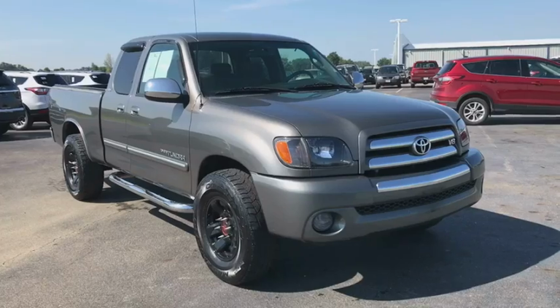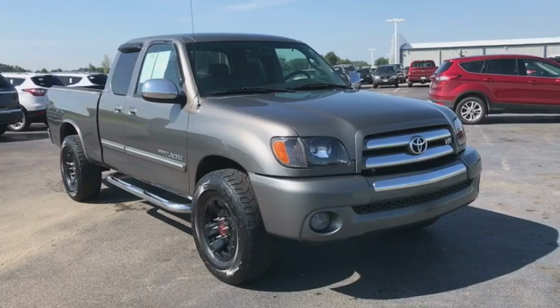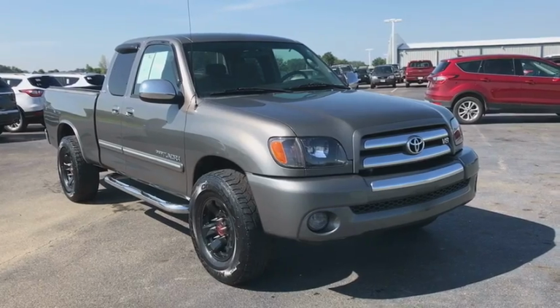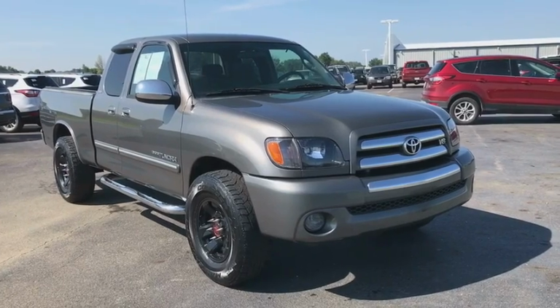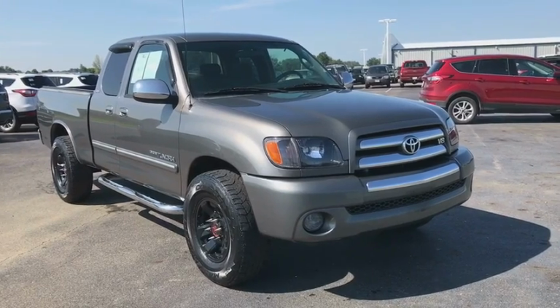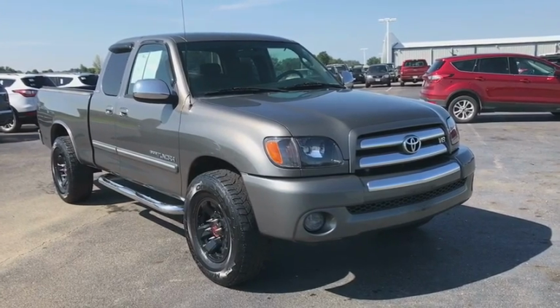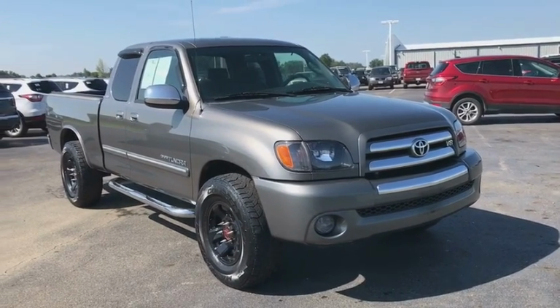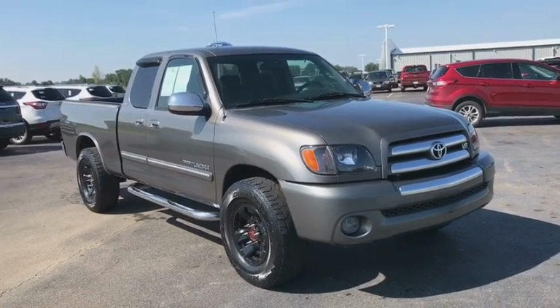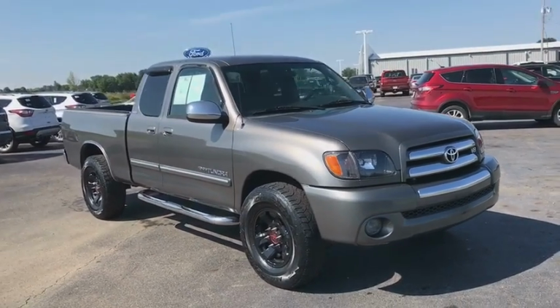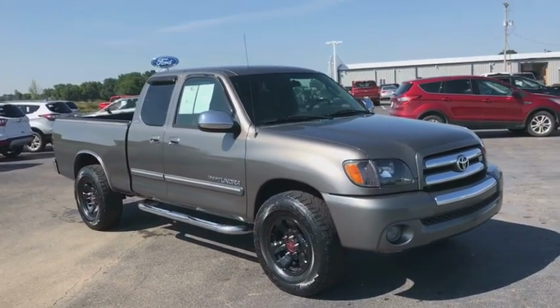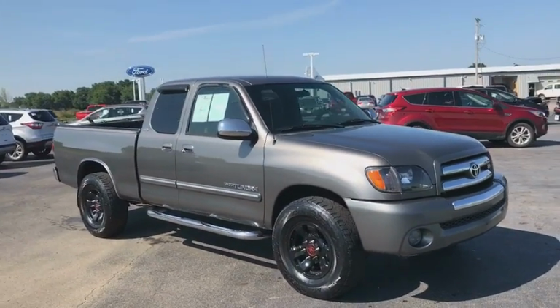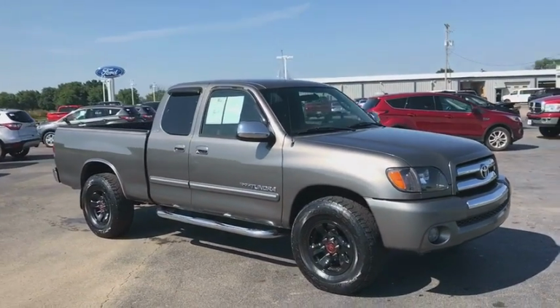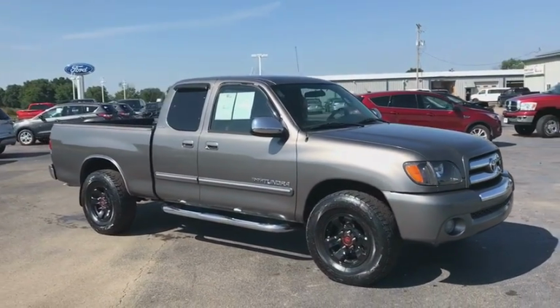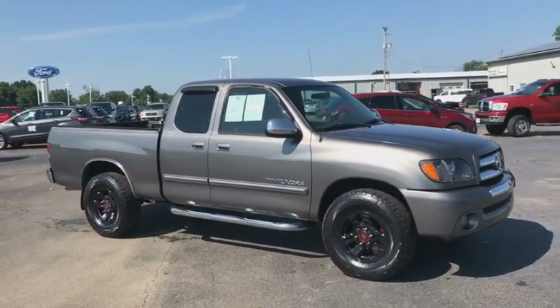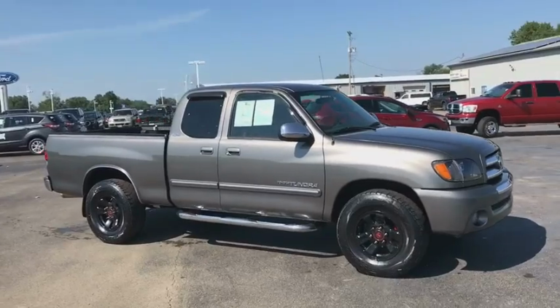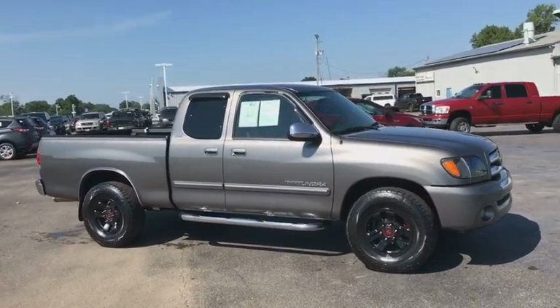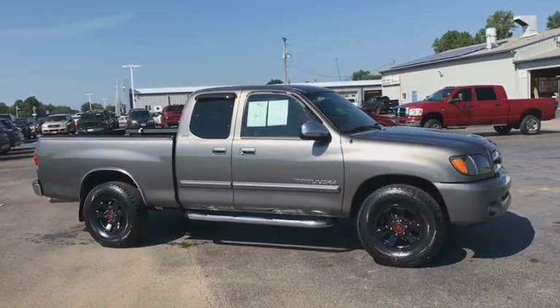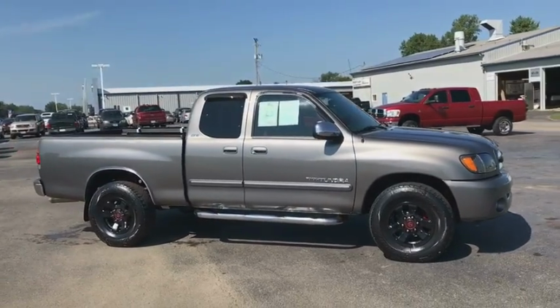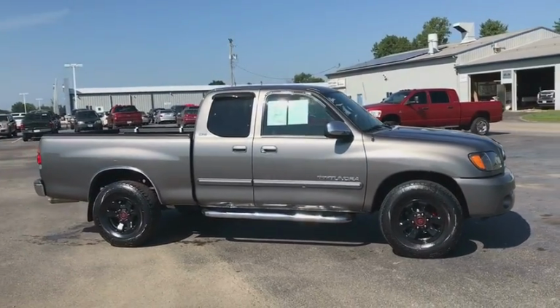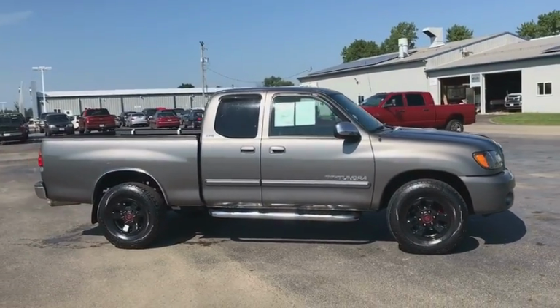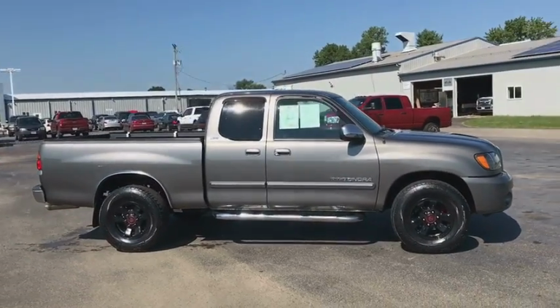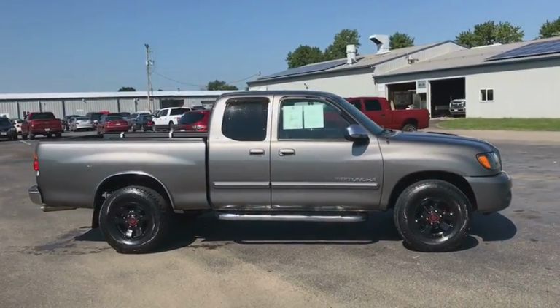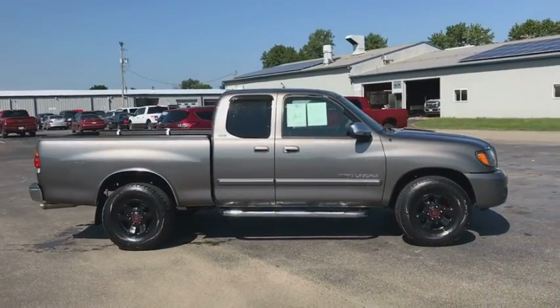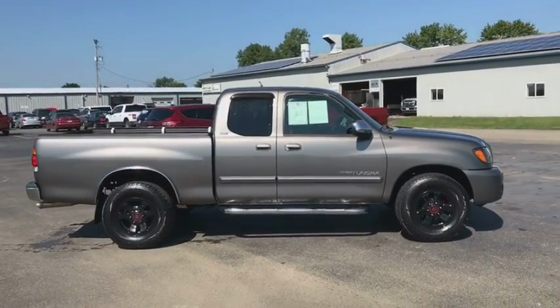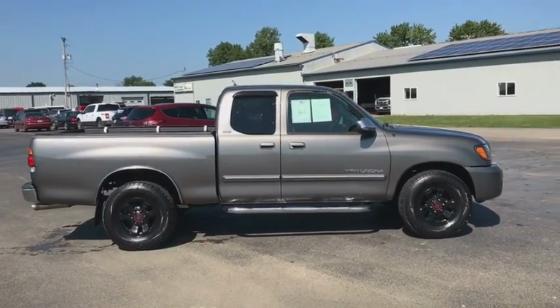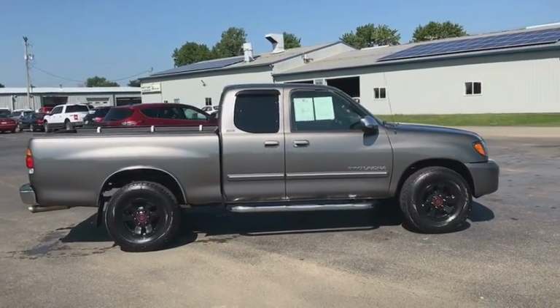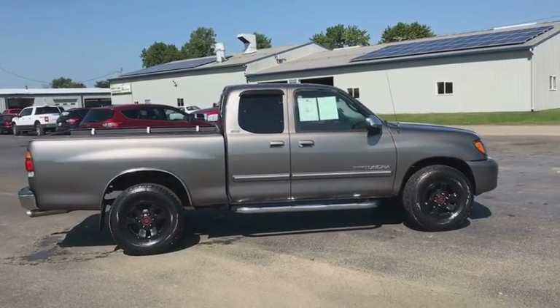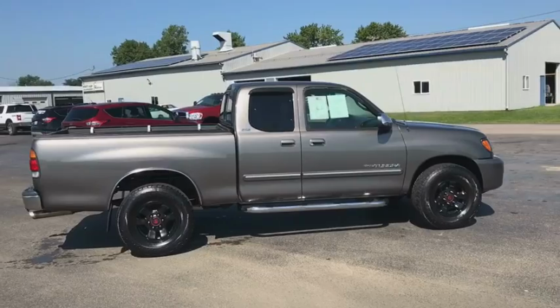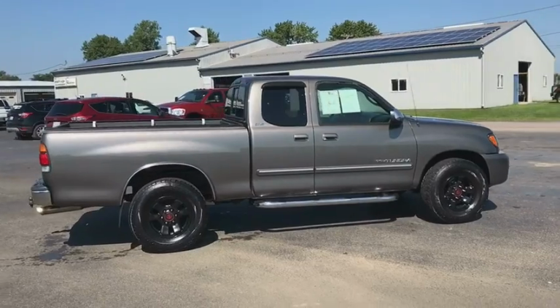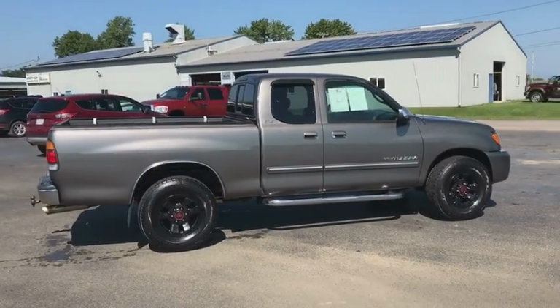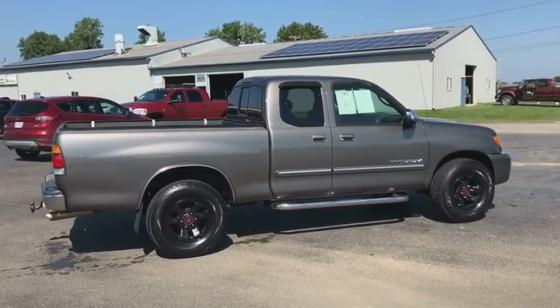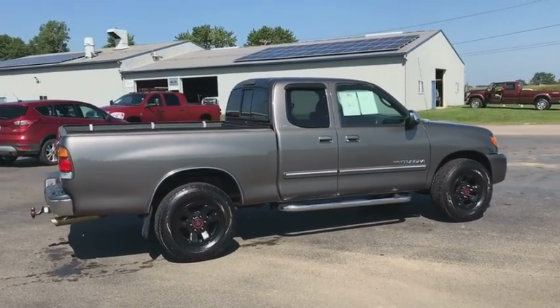The 2003 Toyota Tundra. The Tundra has a number of unique features useful for those using it as a work truck, including extra-large door handles, a deck rail system, and an integrated tow hitch.